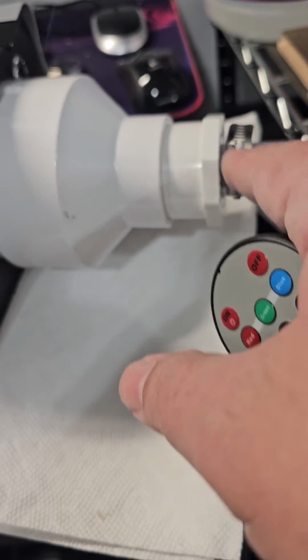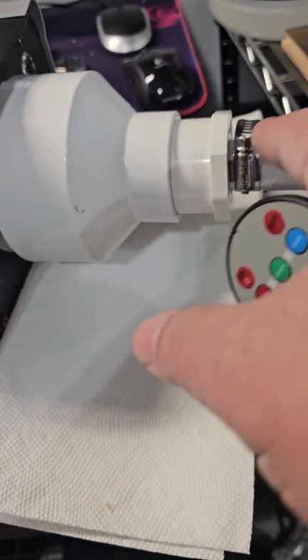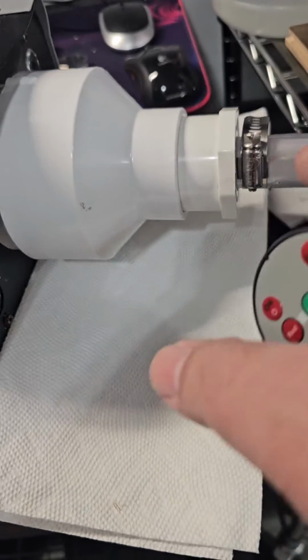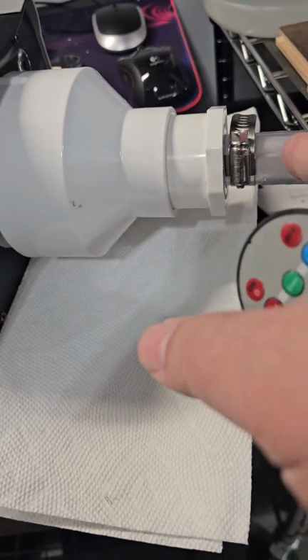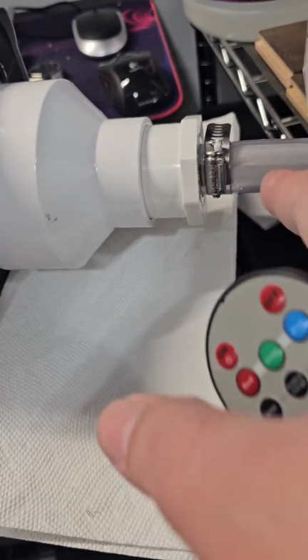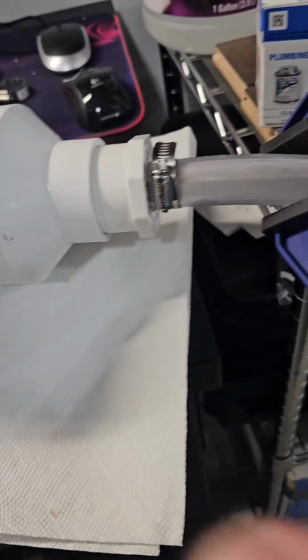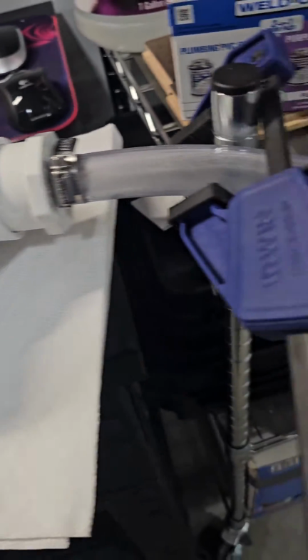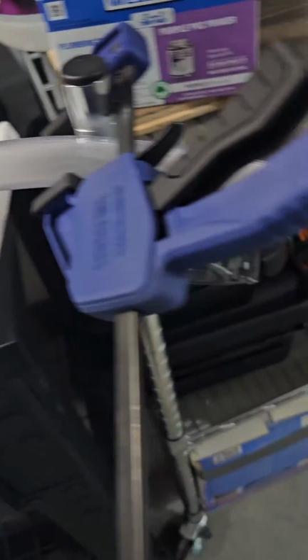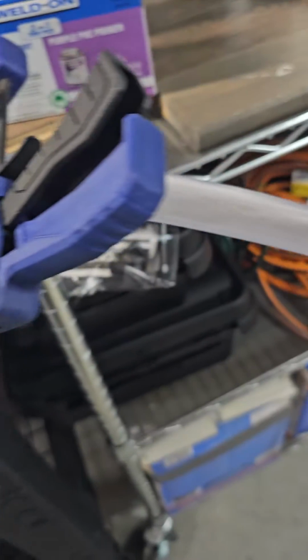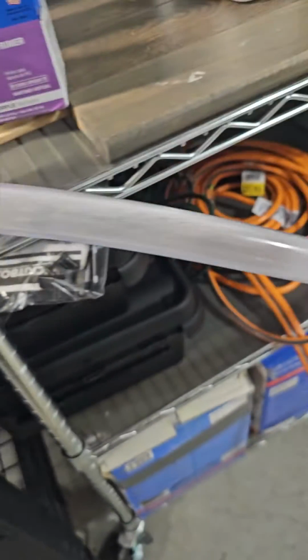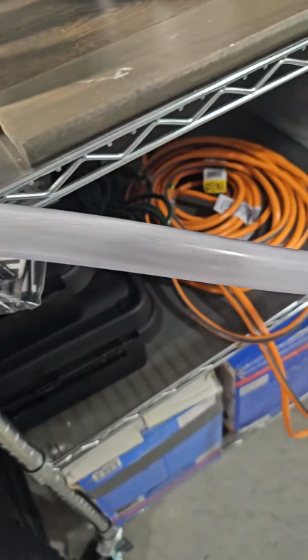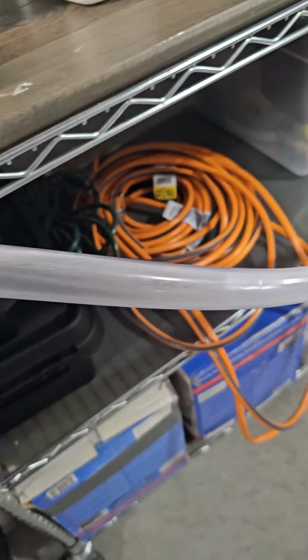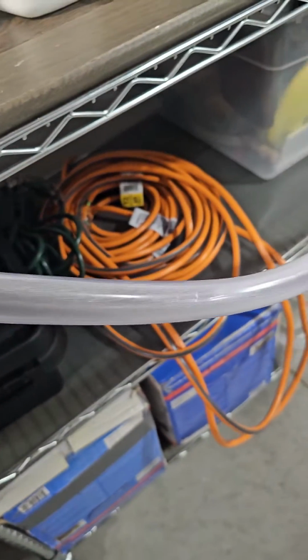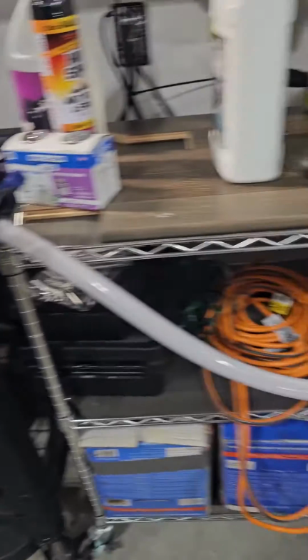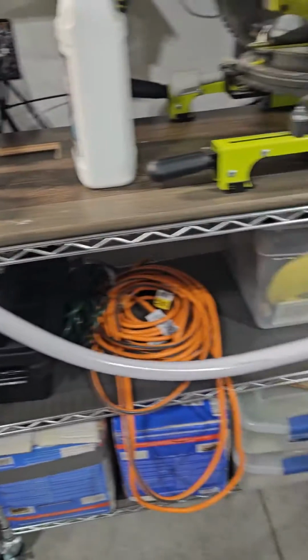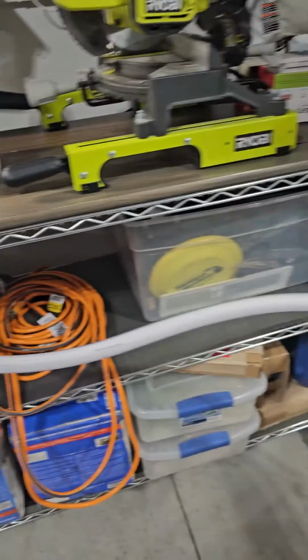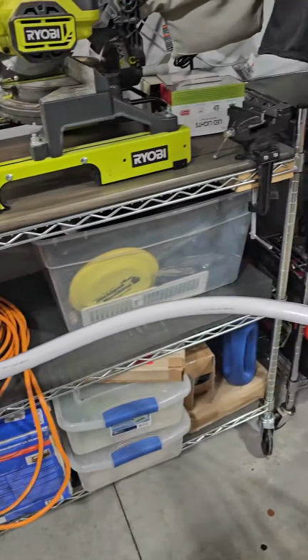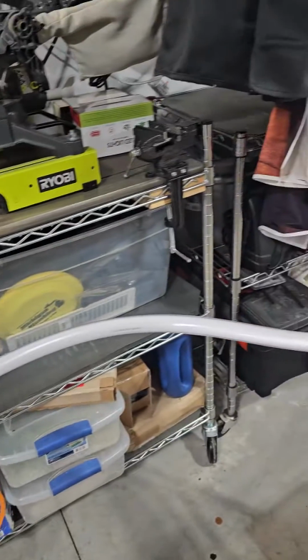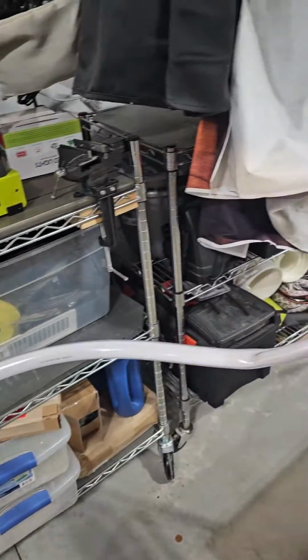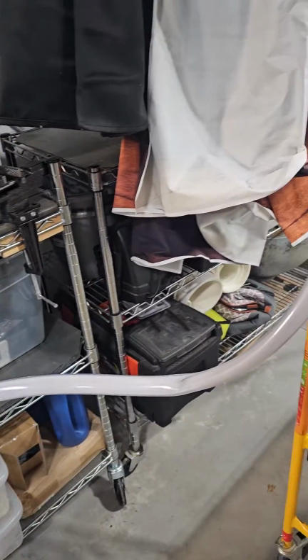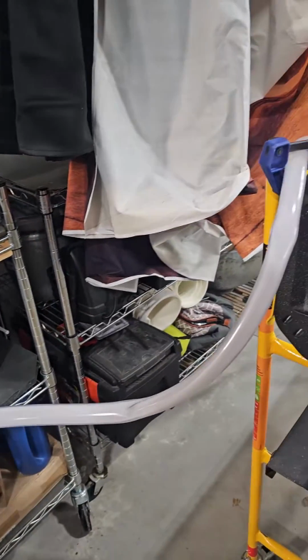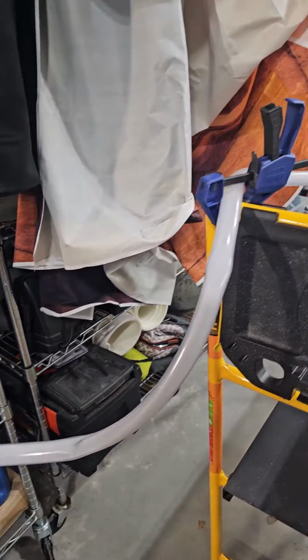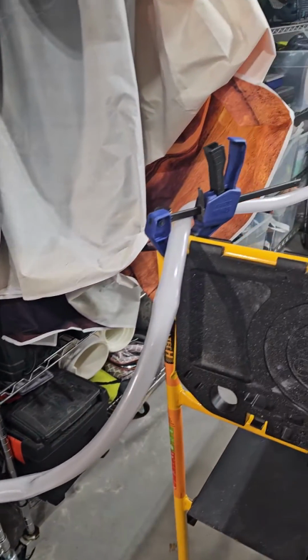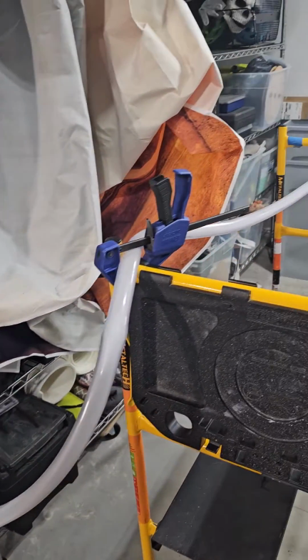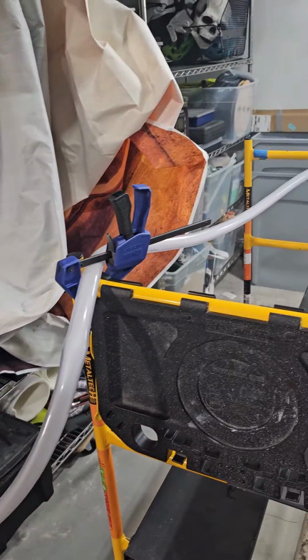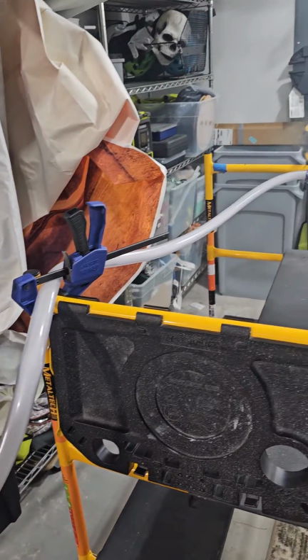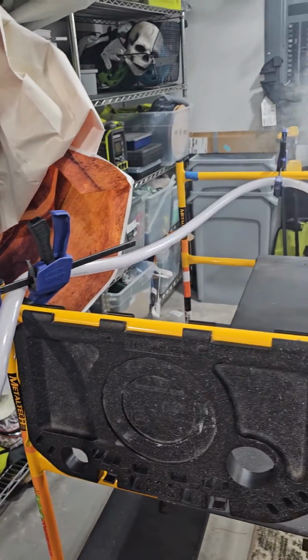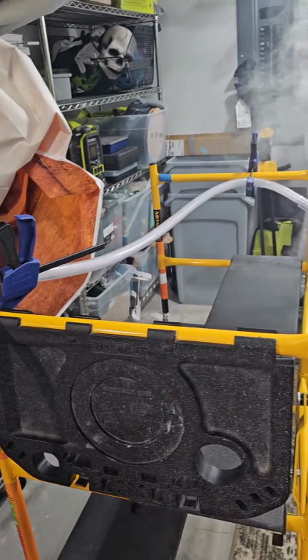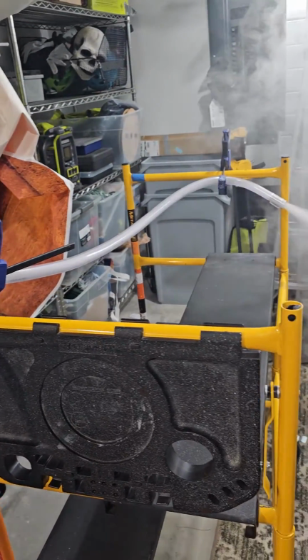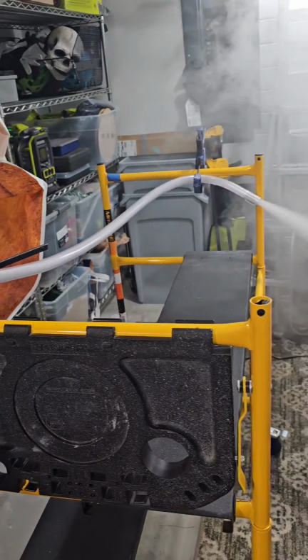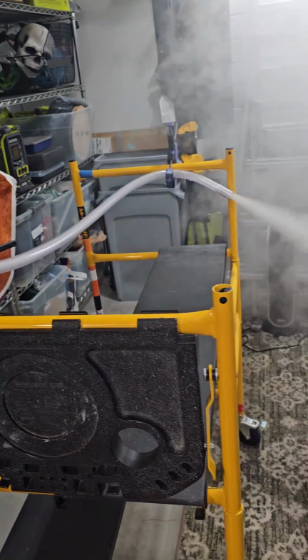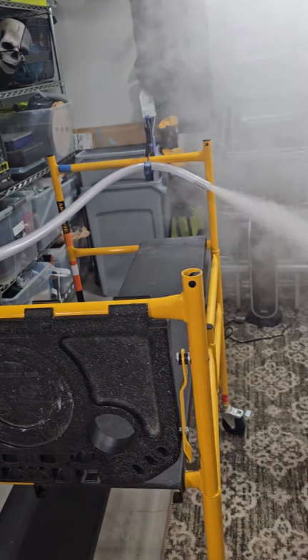And on this 1-inch, I've got this drainage hose. See? And here. And we got some fog.